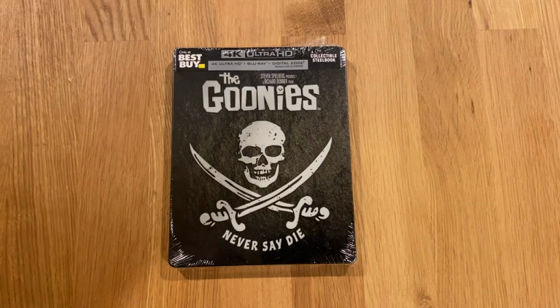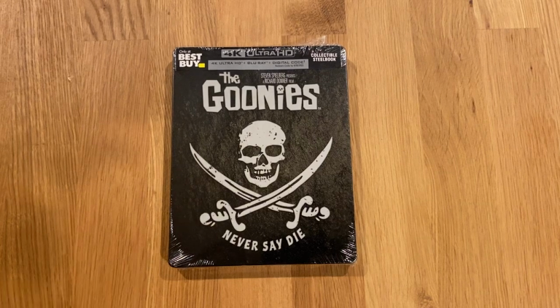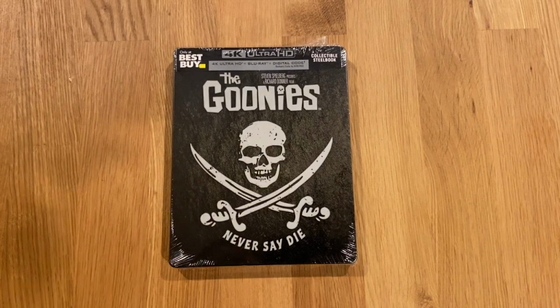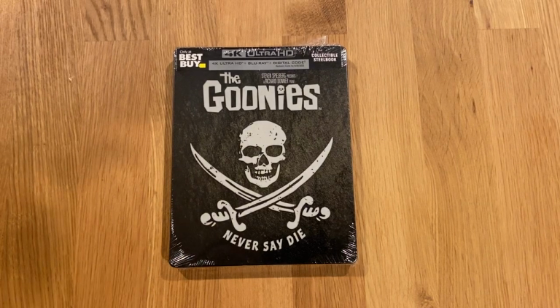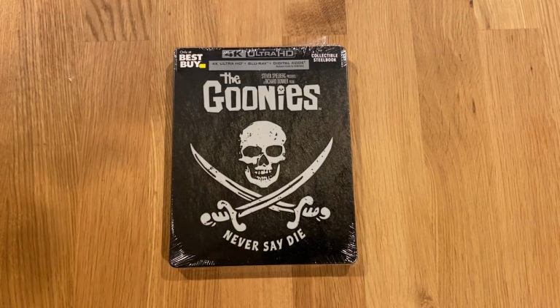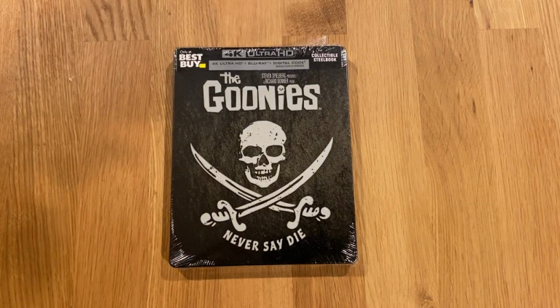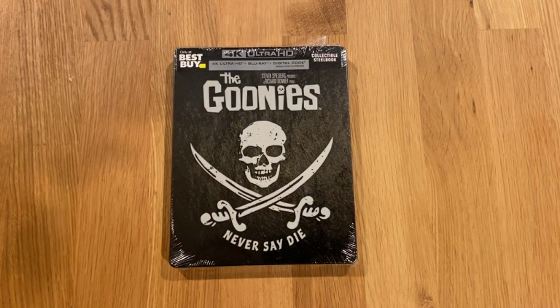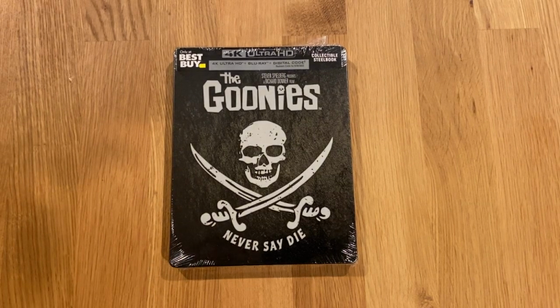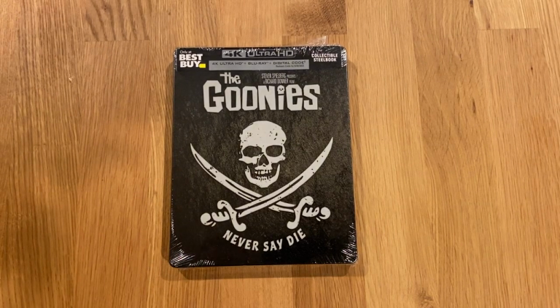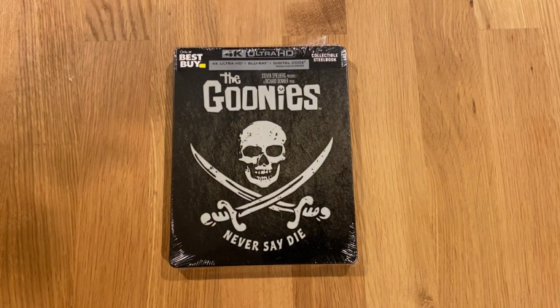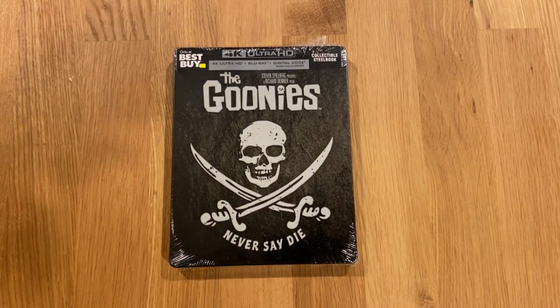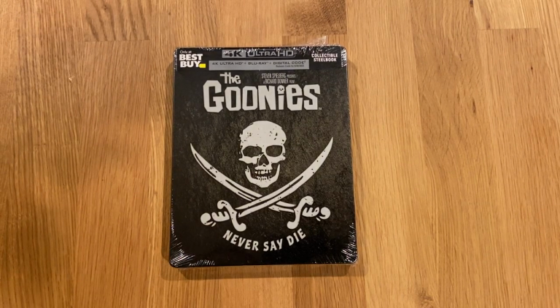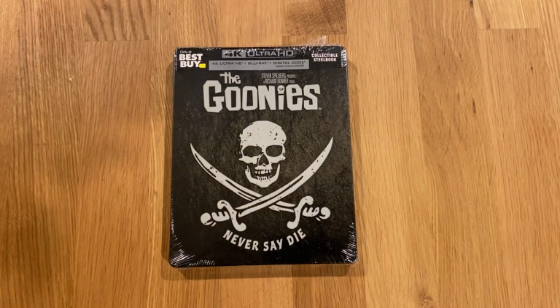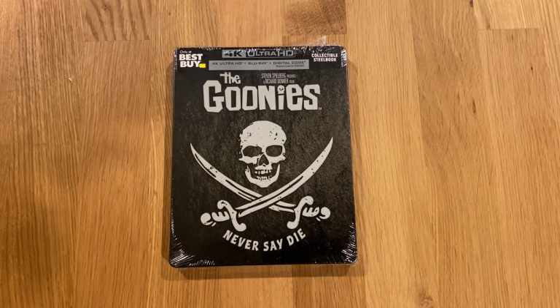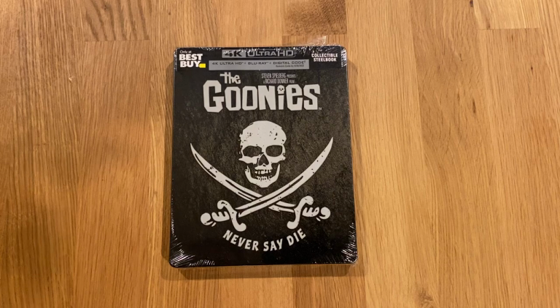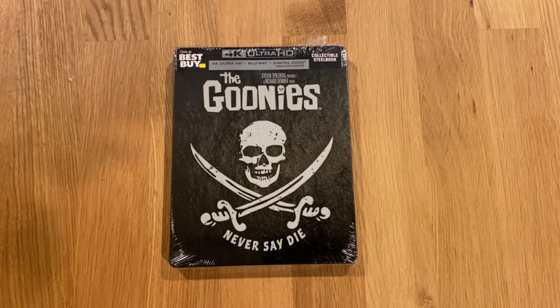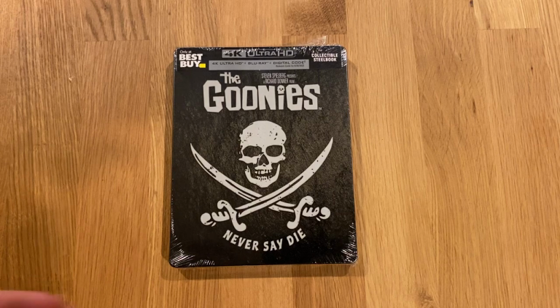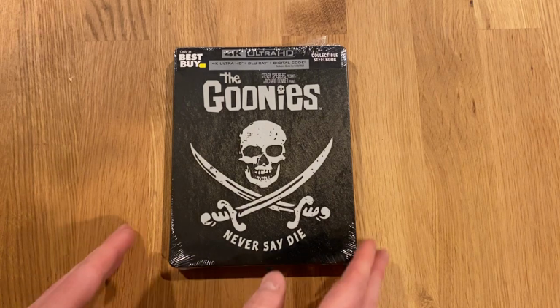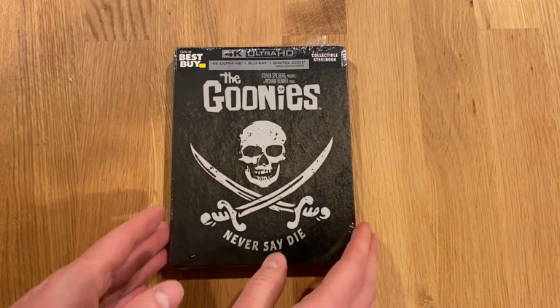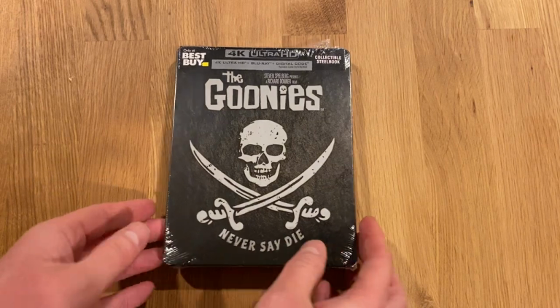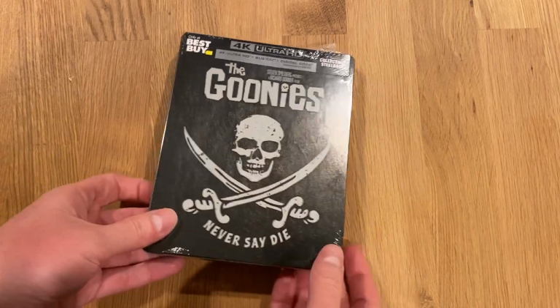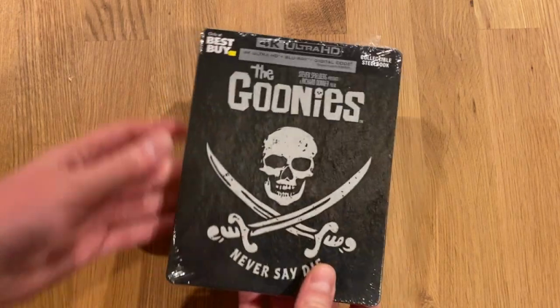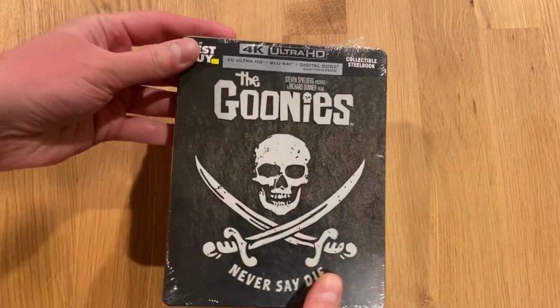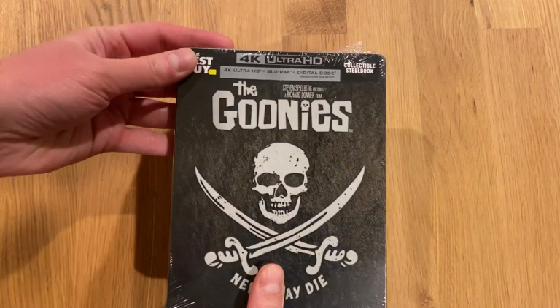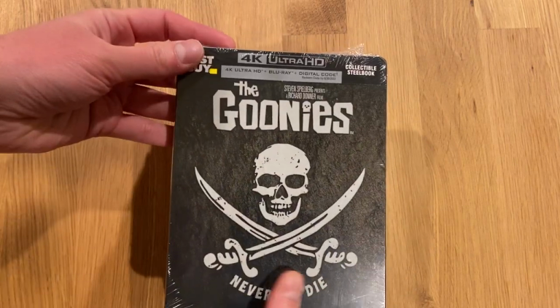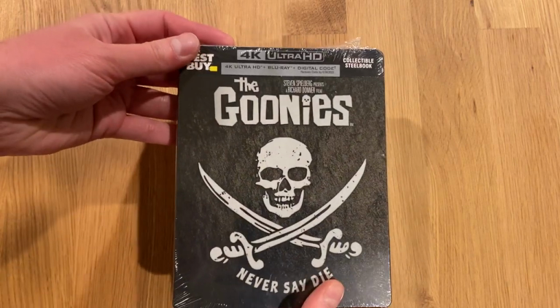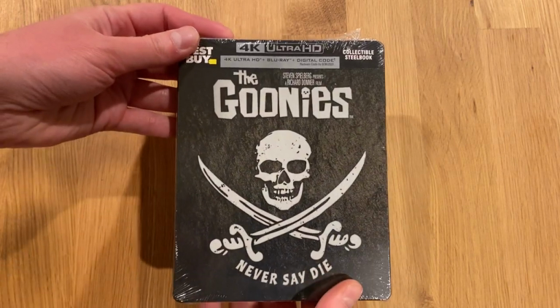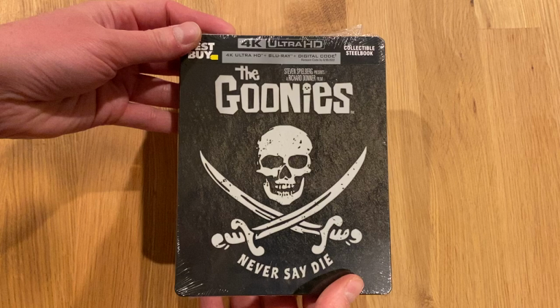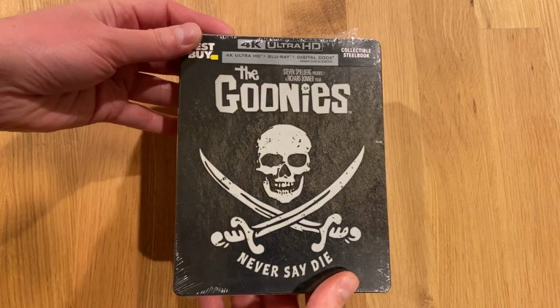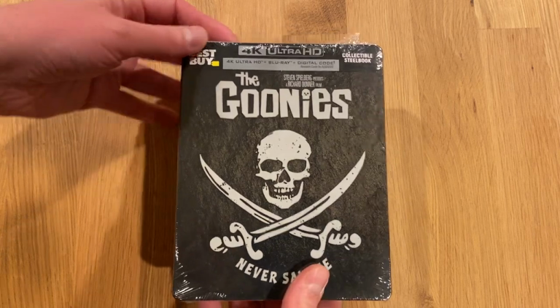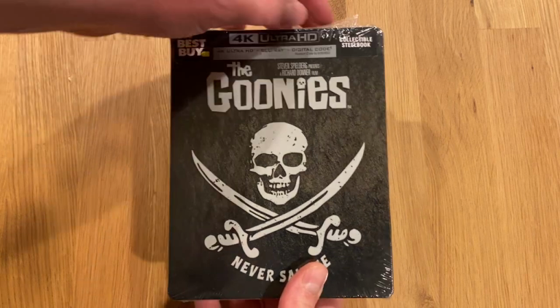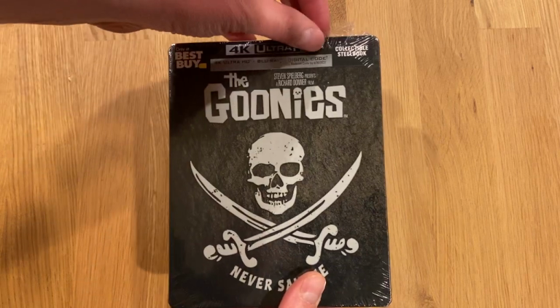Hello and welcome back to another unboxing video. Today we are looking at the Goonies, the 4K UHD Steelbook released by Best Buy. It includes the 4K UHD disc, a Blu-ray, and a digital code.